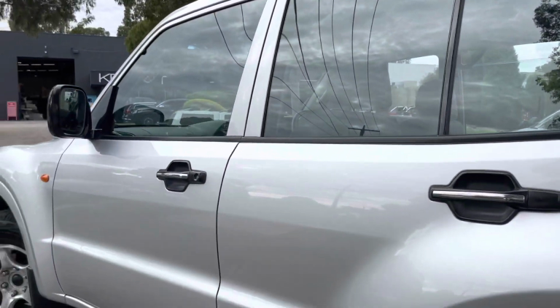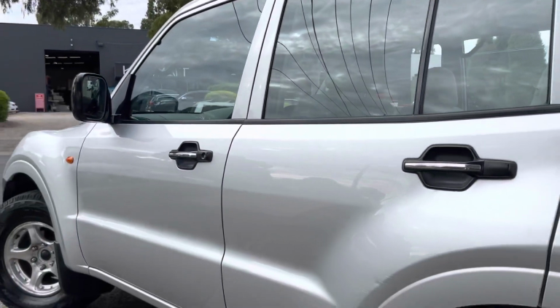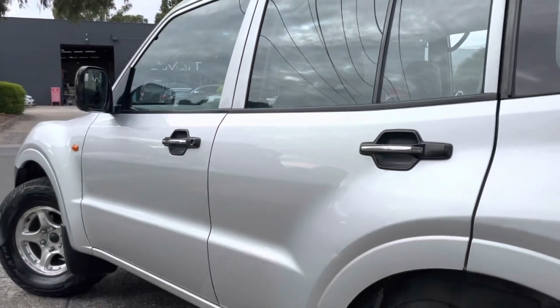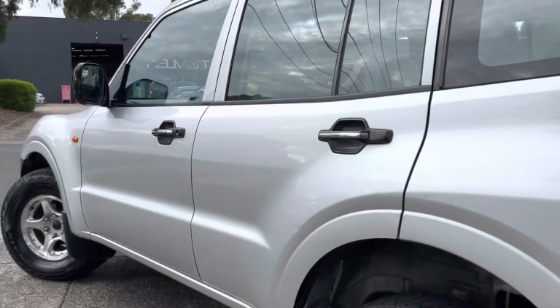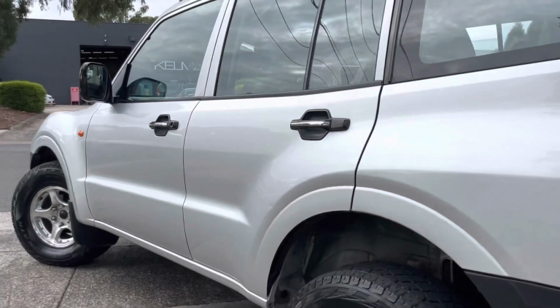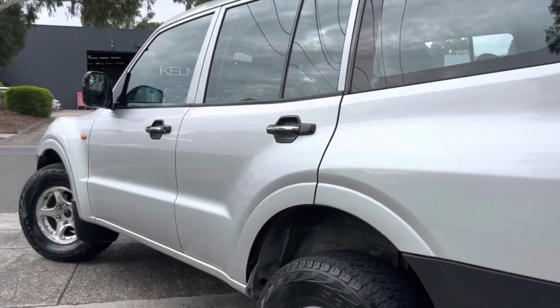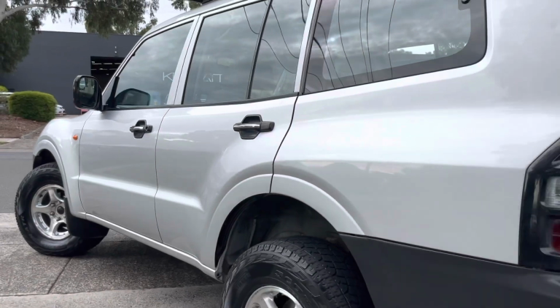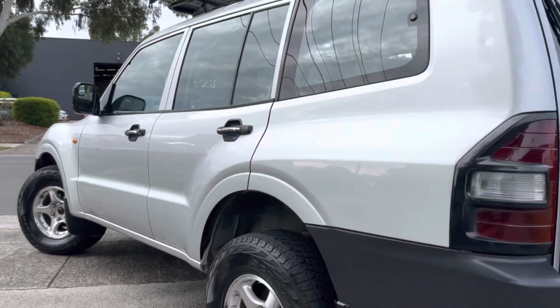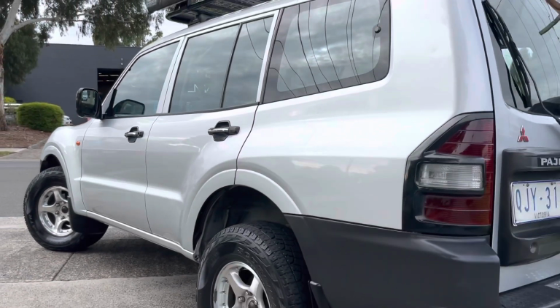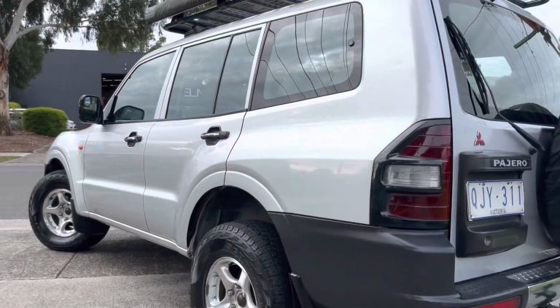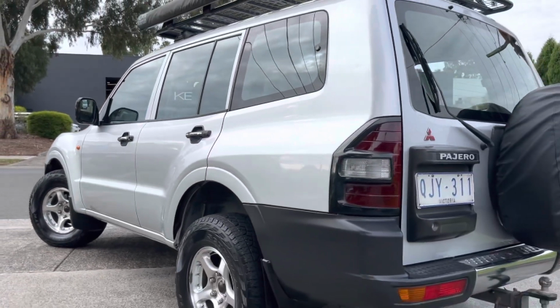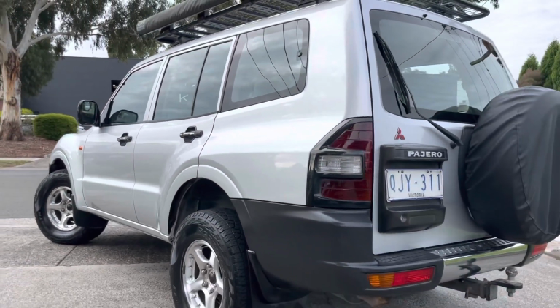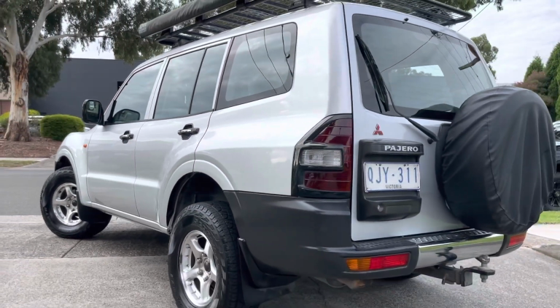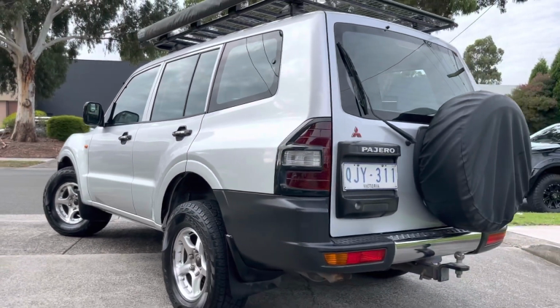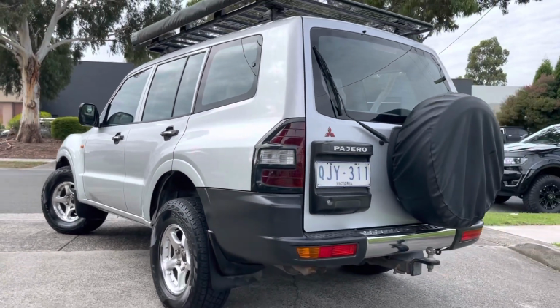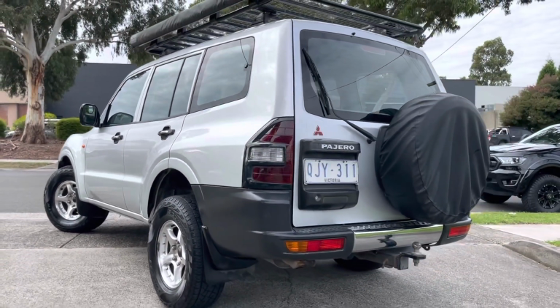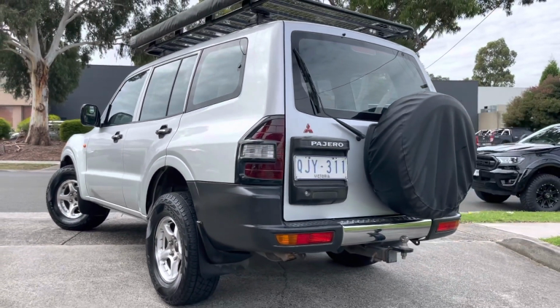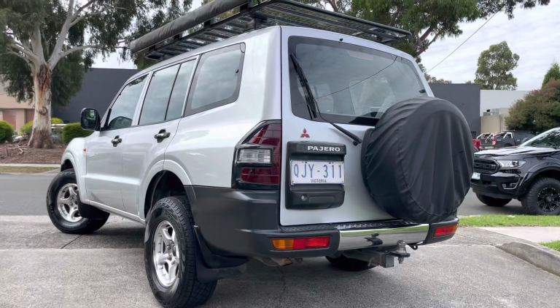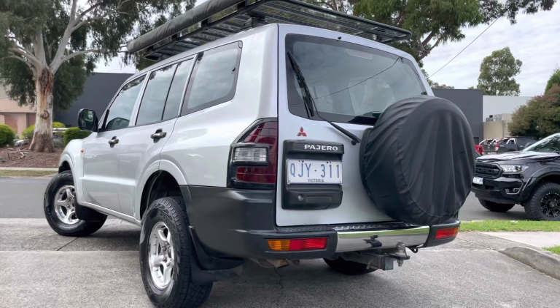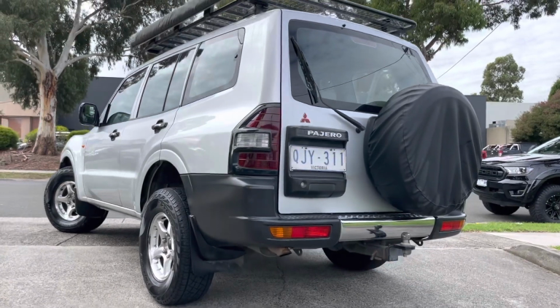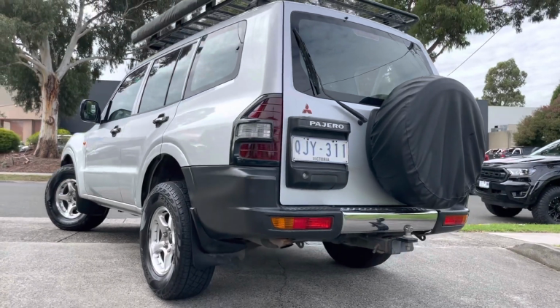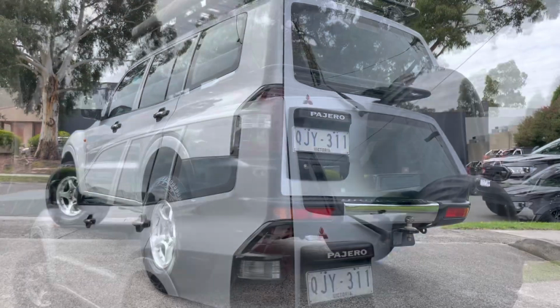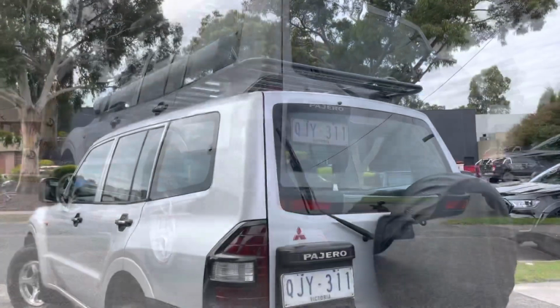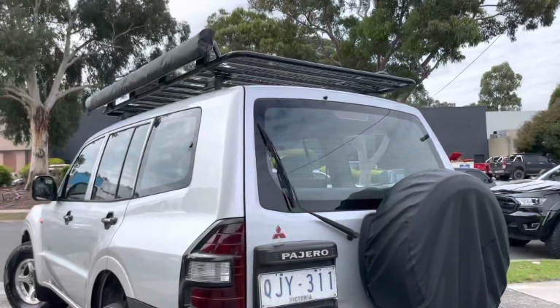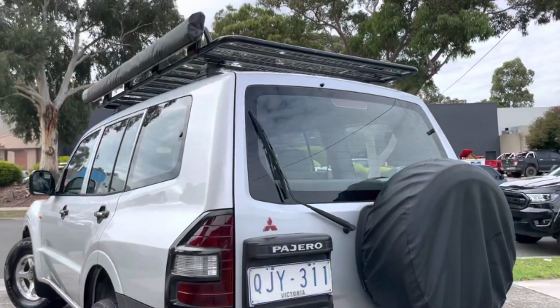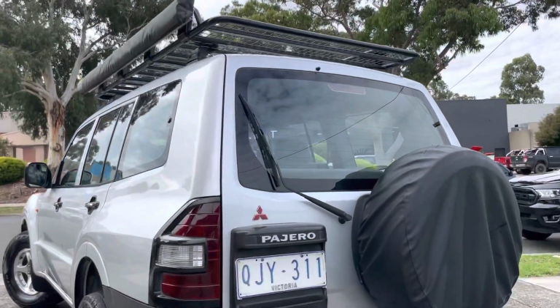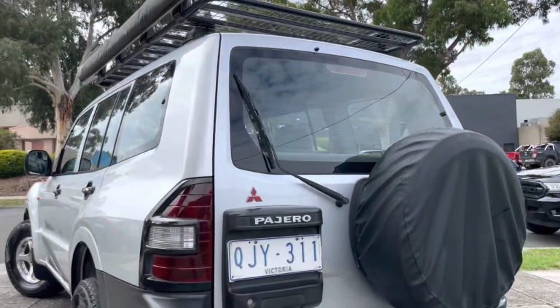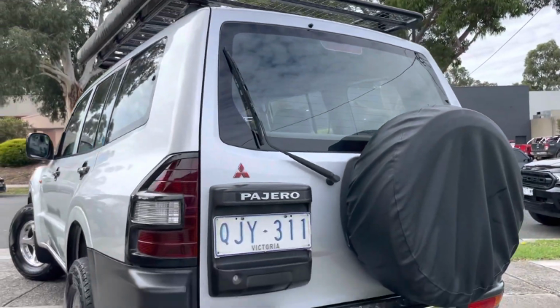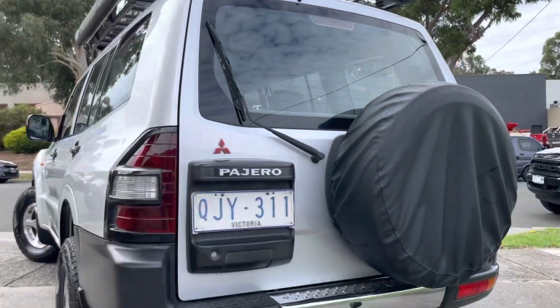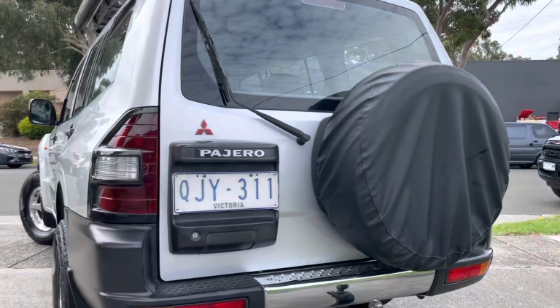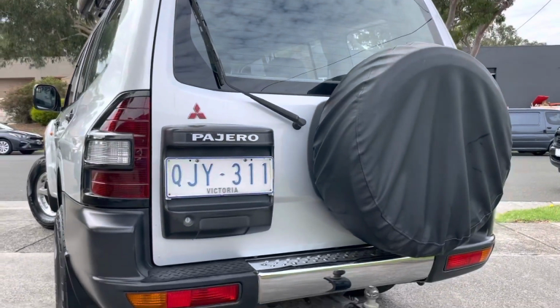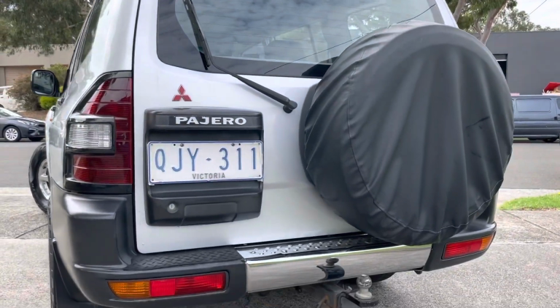We're happy for you to come down and have a test drive of this vehicle. Please get in contact with us and organize a time that suits you. We're happy to answer any other questions you may have about it. The important thing on this vehicle is it does come with a roadworthy certificate and registration.